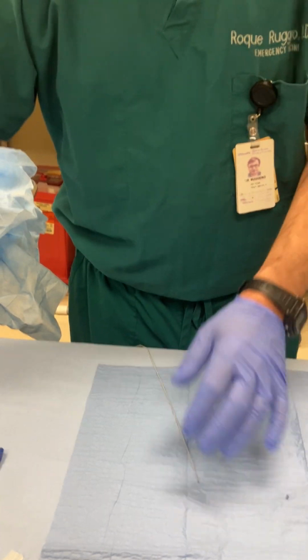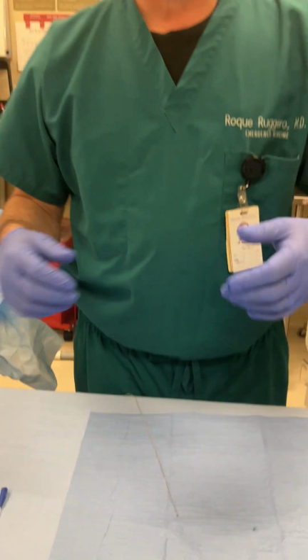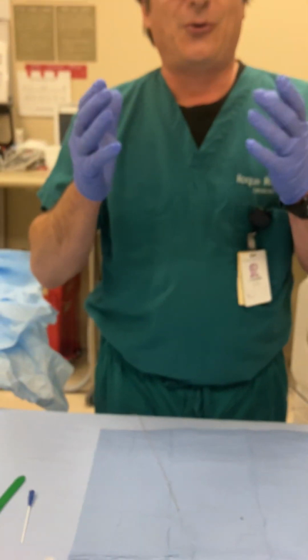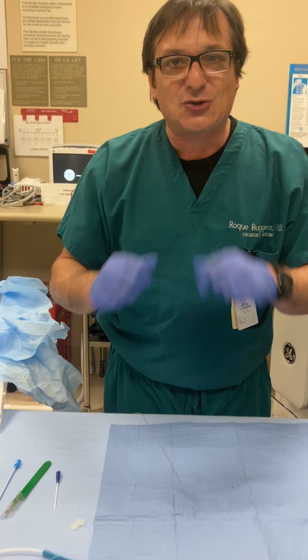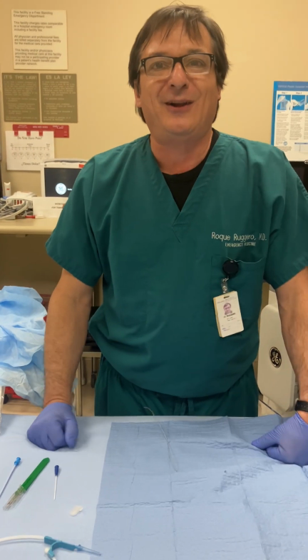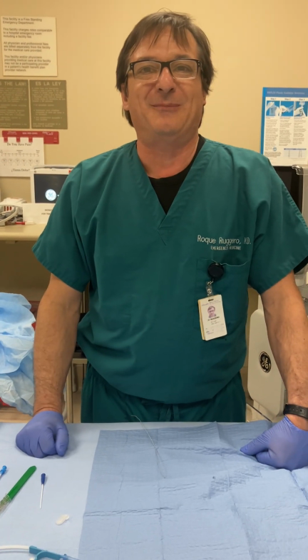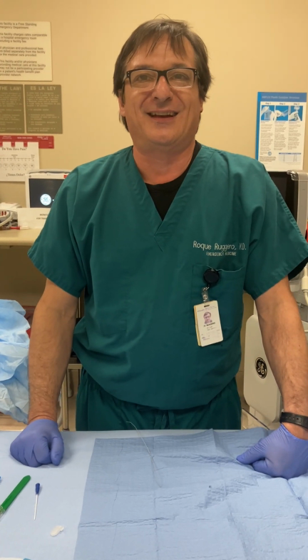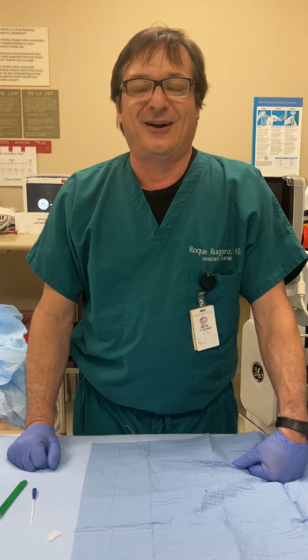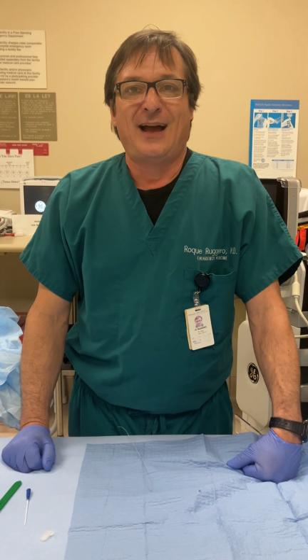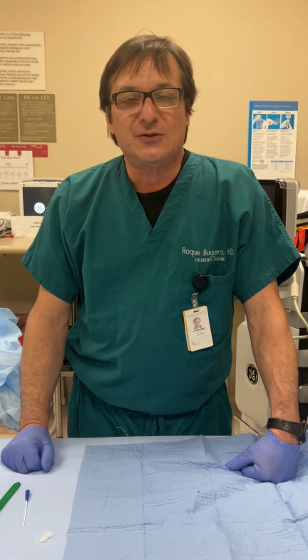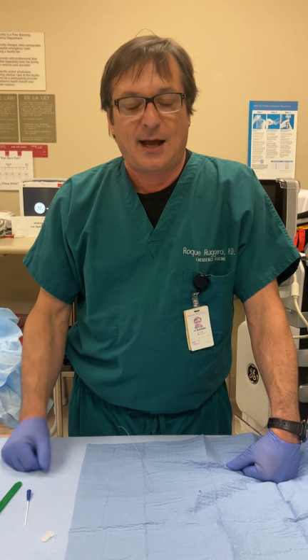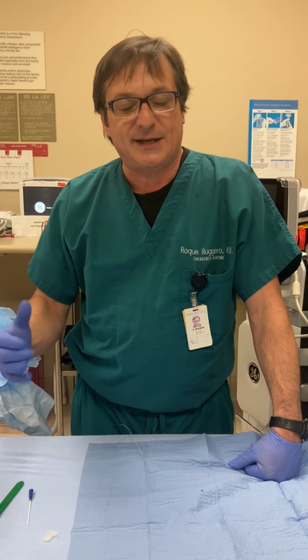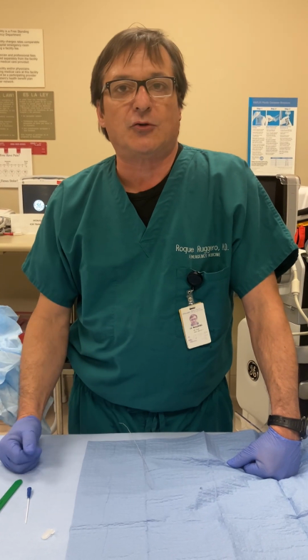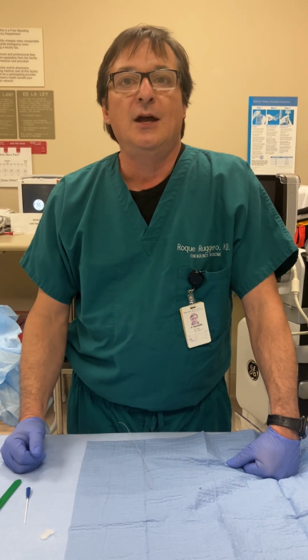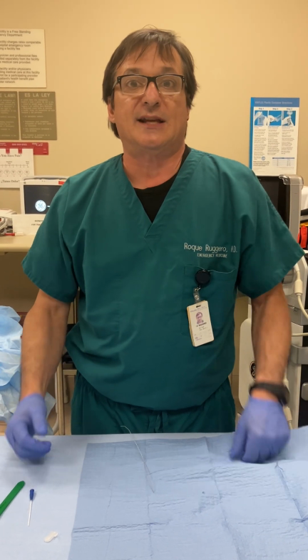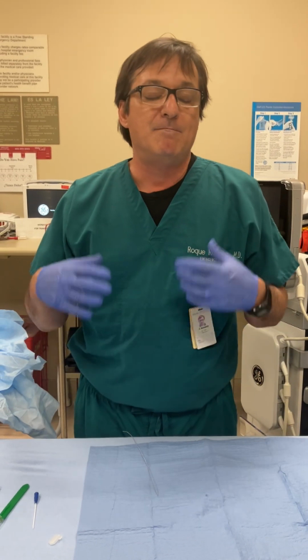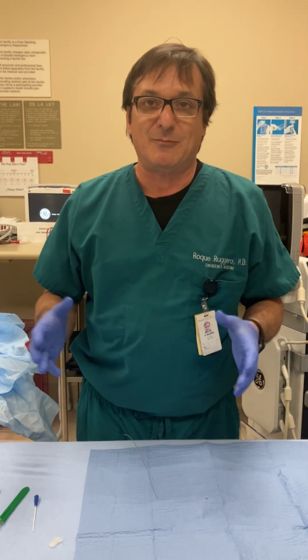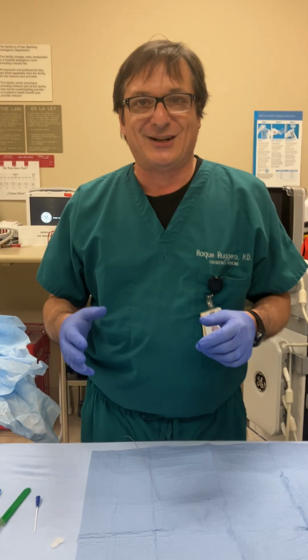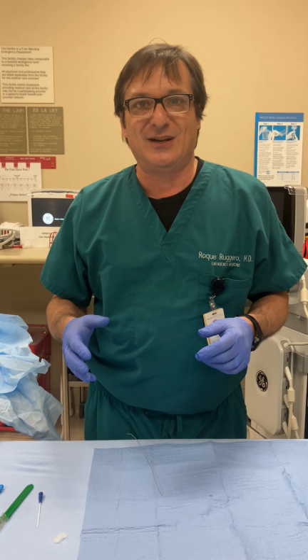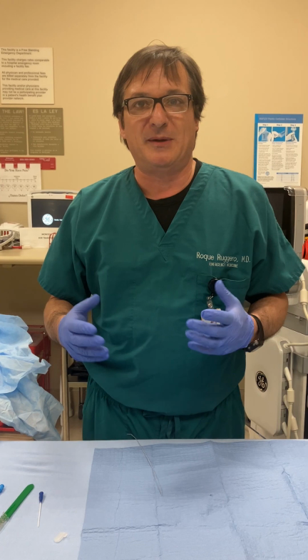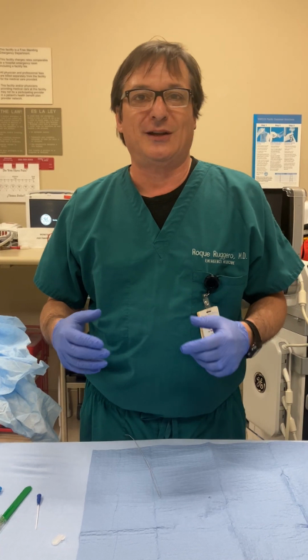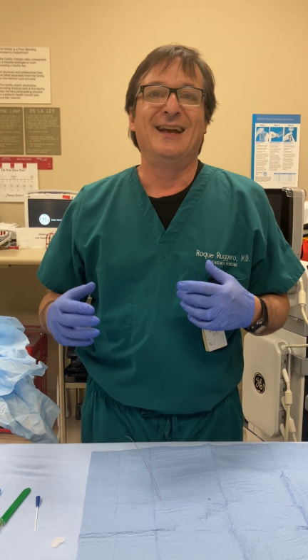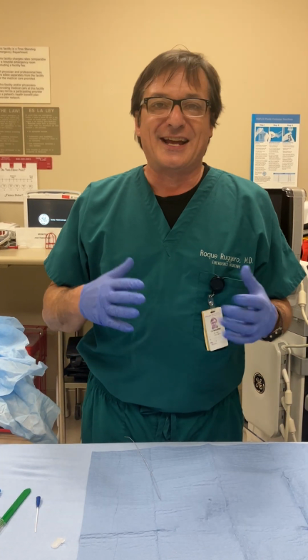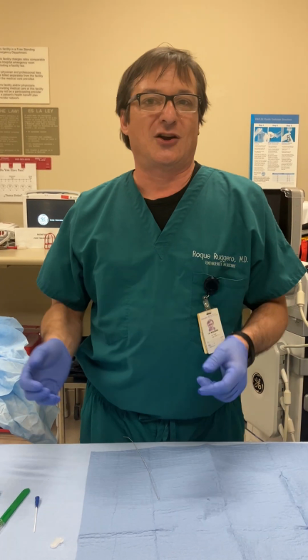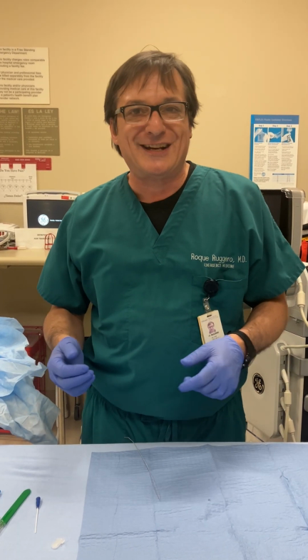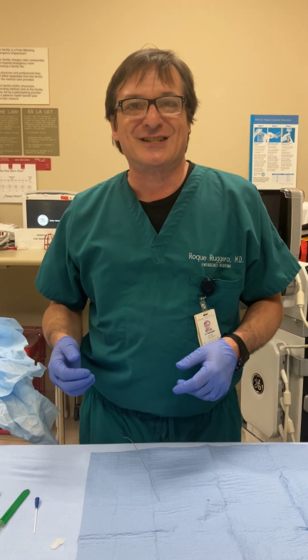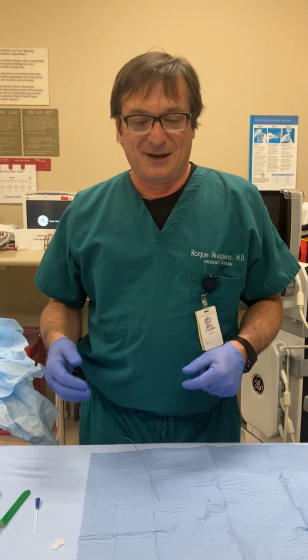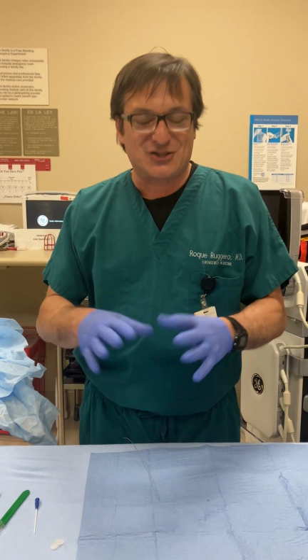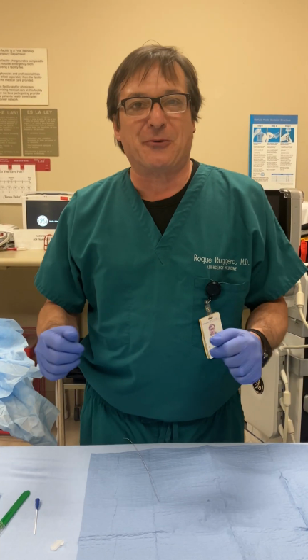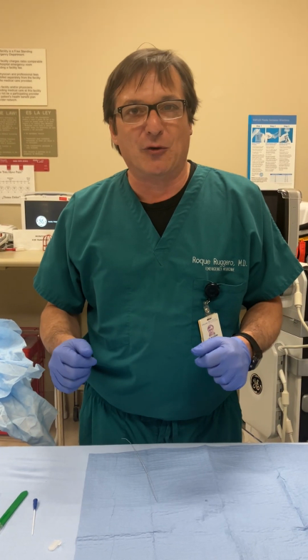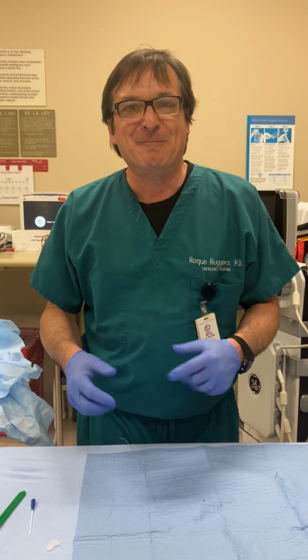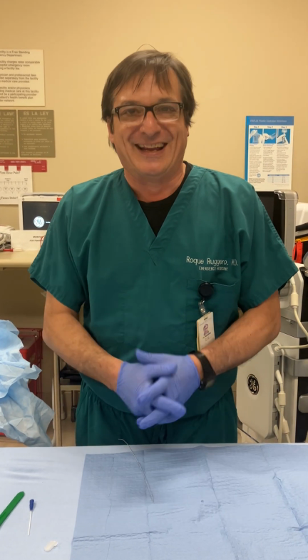That is a quick tutorial on how to place a central line. Obviously there are many more details you need to be familiar with, including indications and contraindications, but this is just a general overview. Thank you.